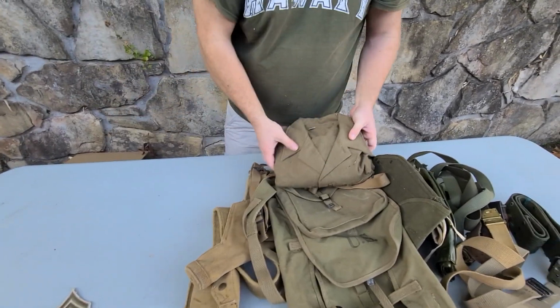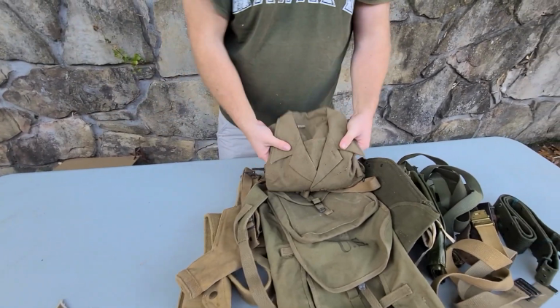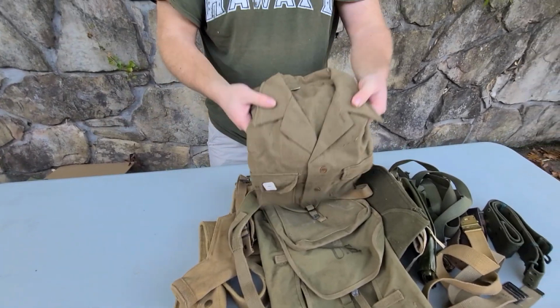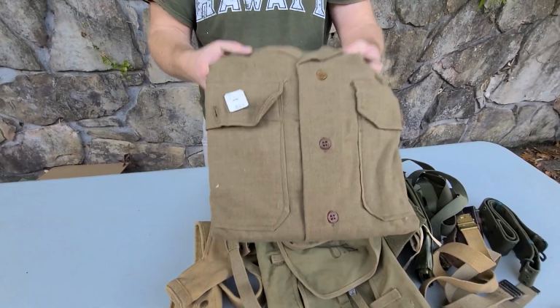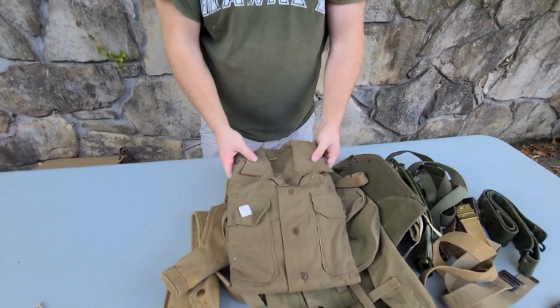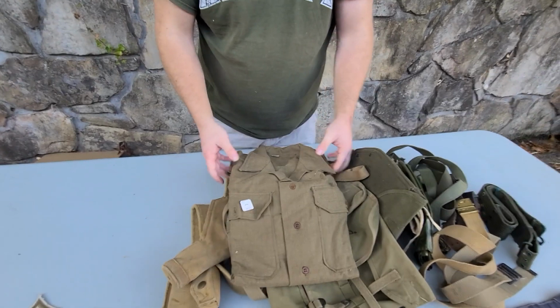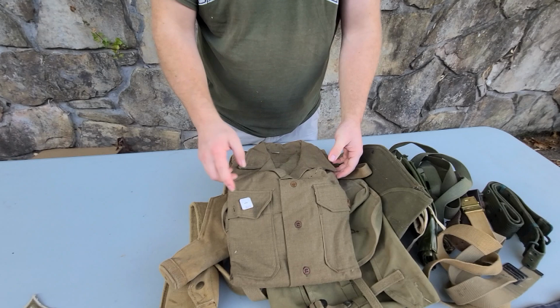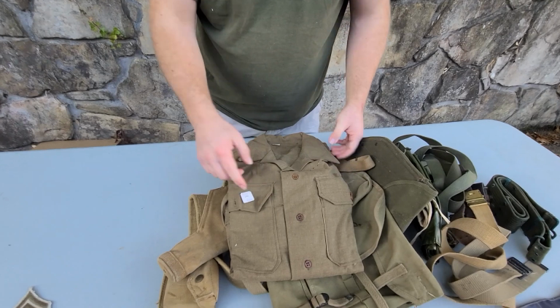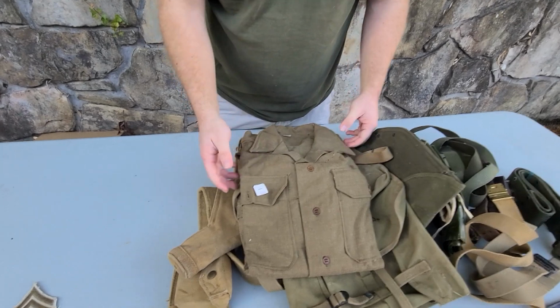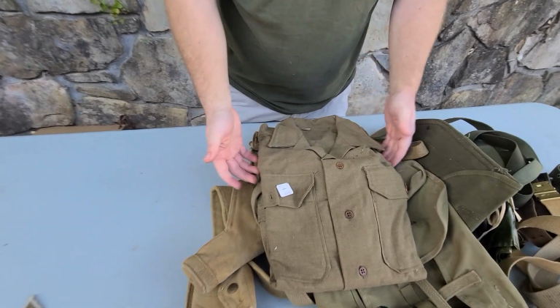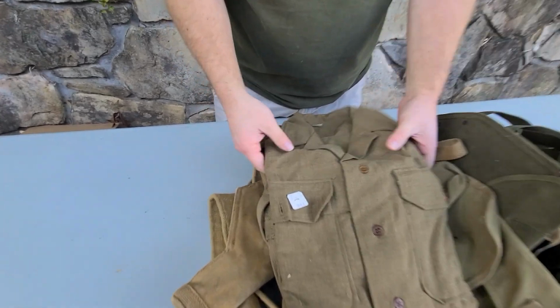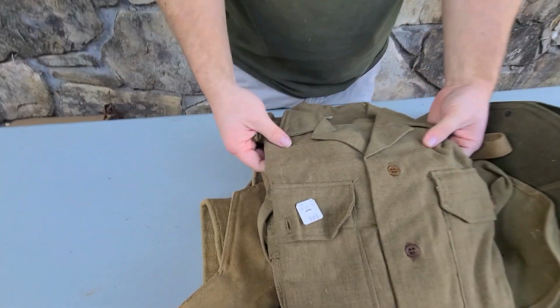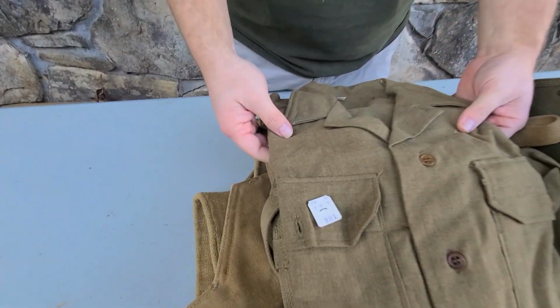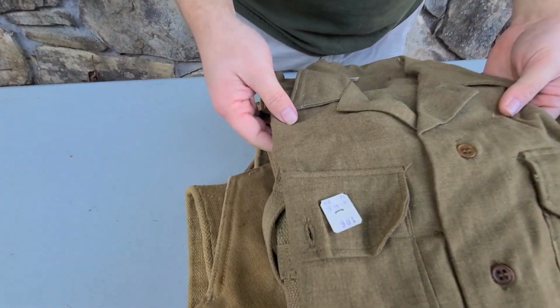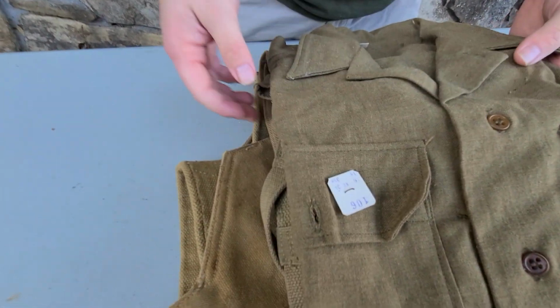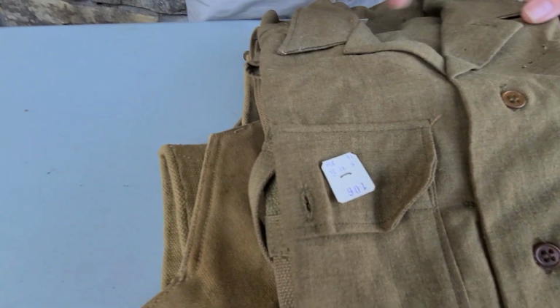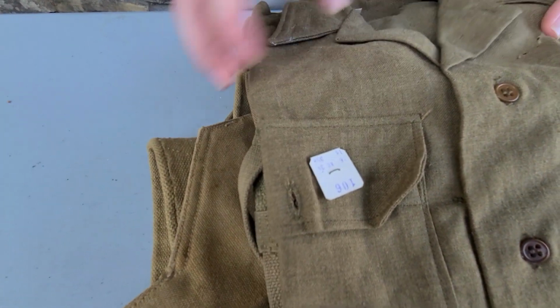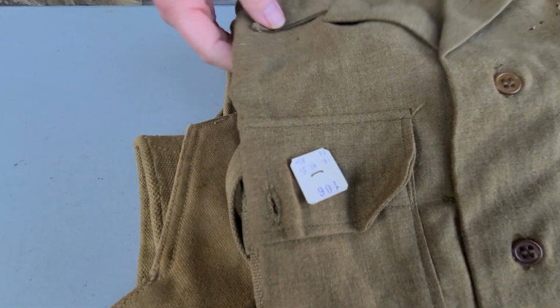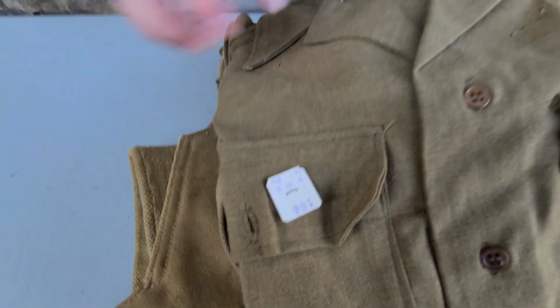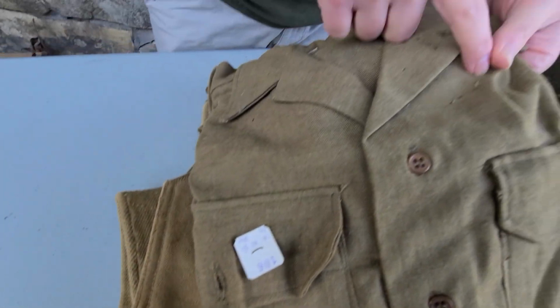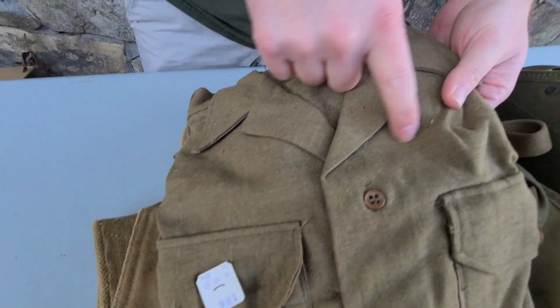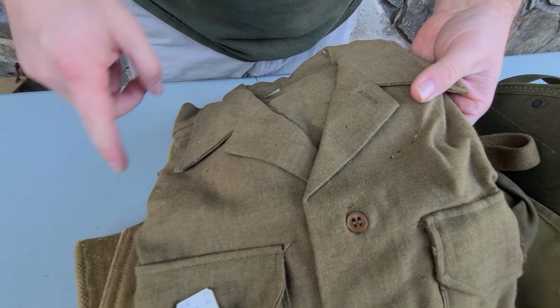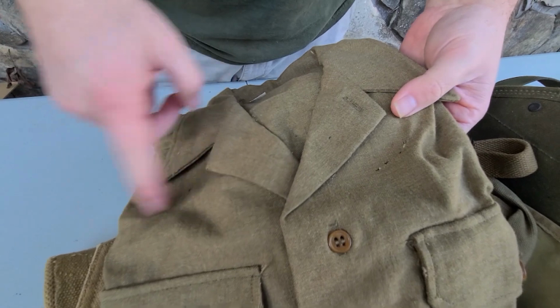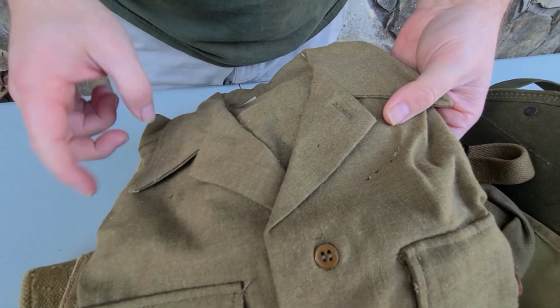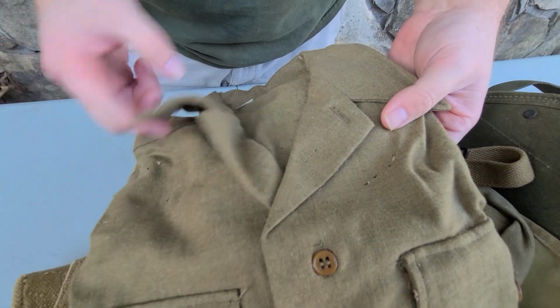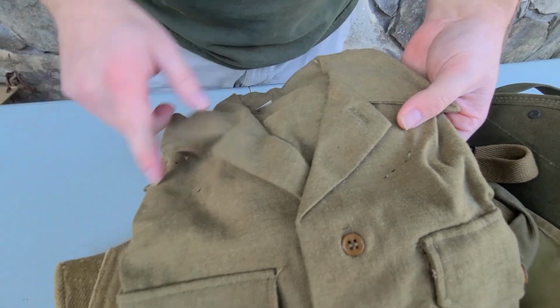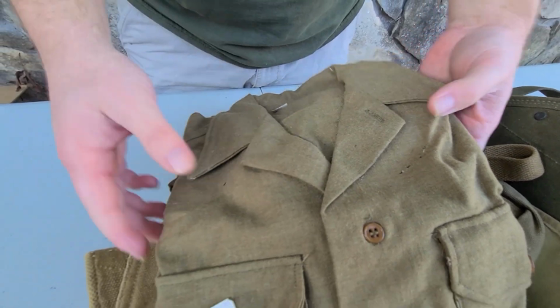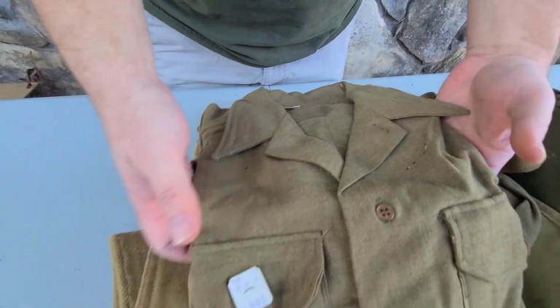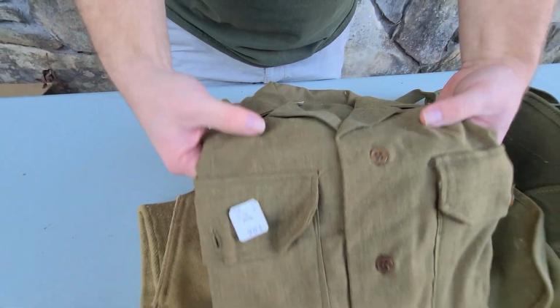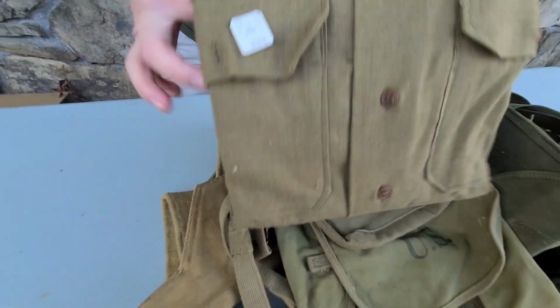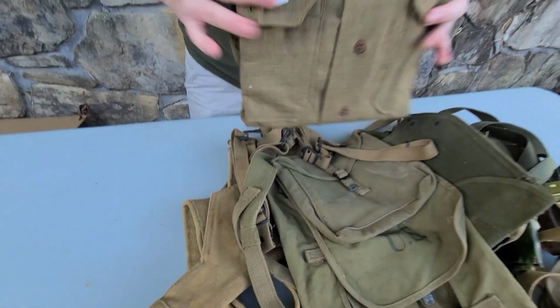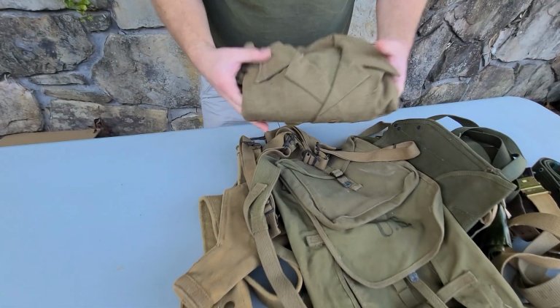We've got a wool shirt. It's never been worn, but once again we see moths have started to do some damage to it.